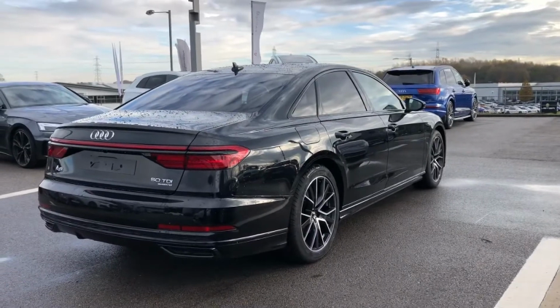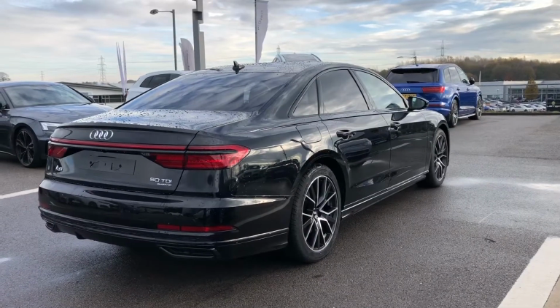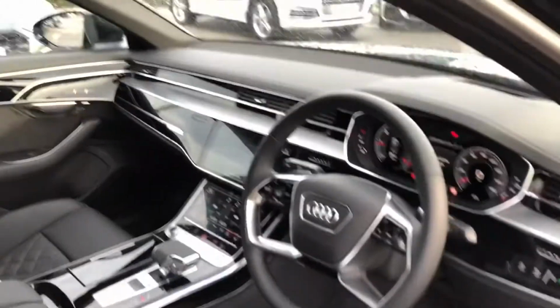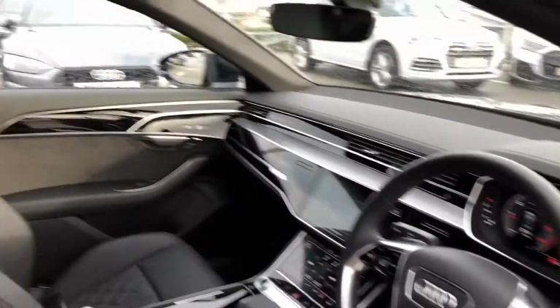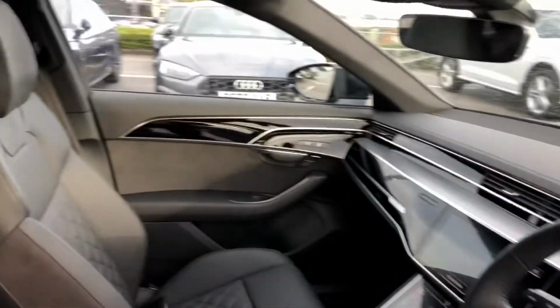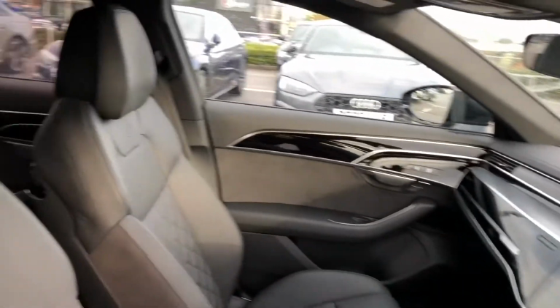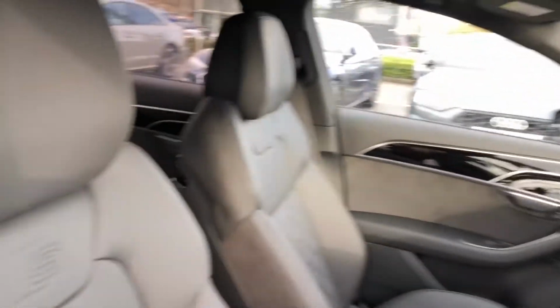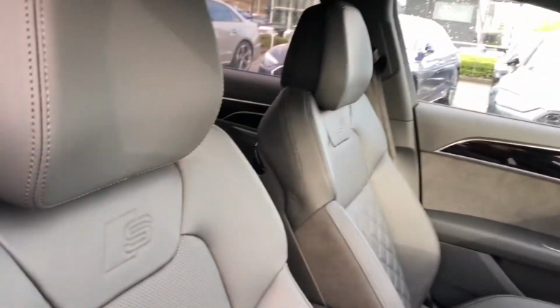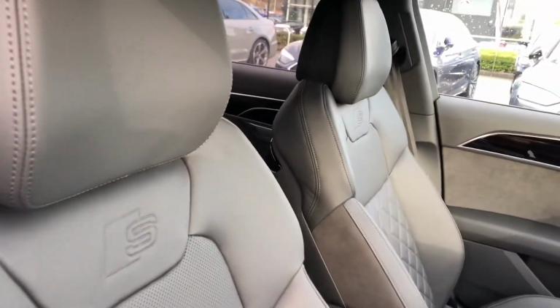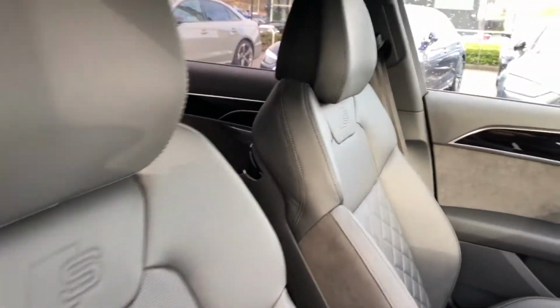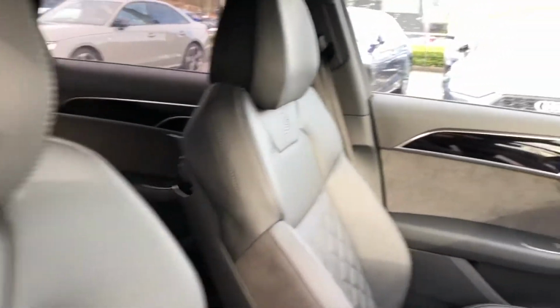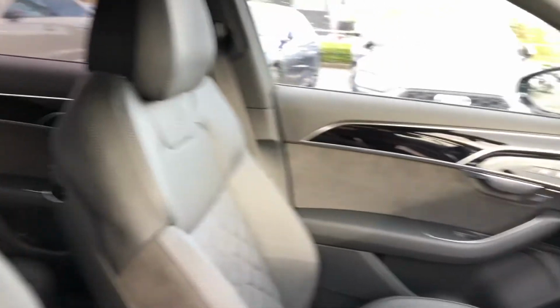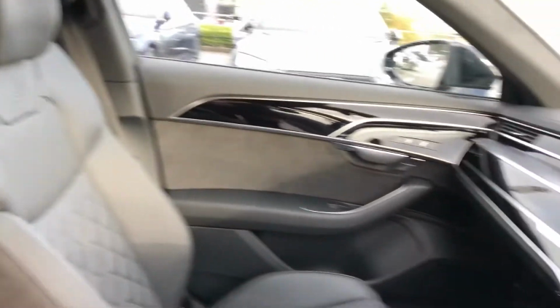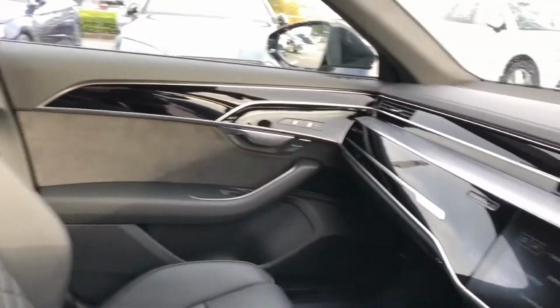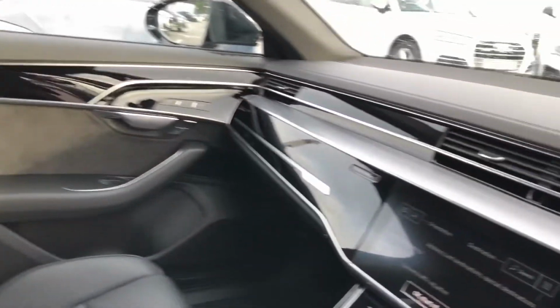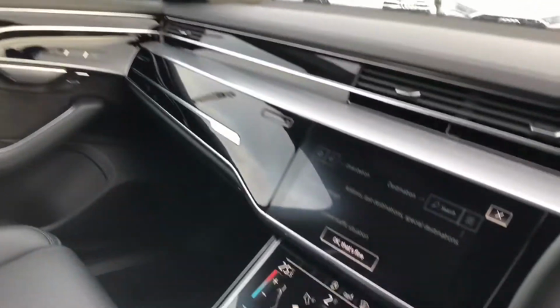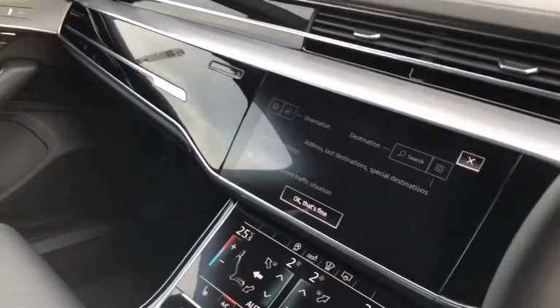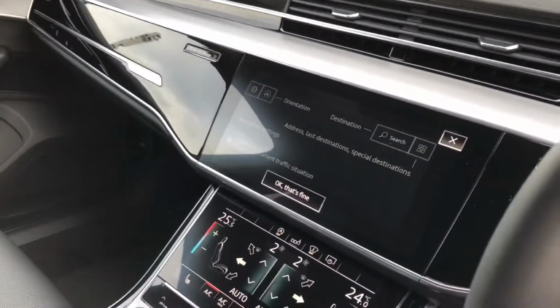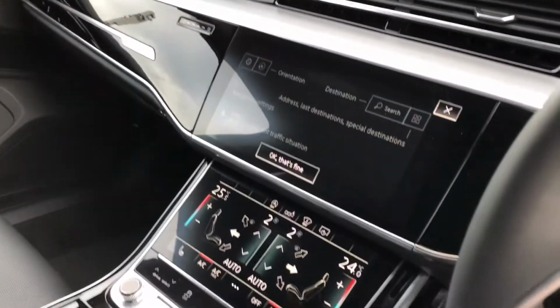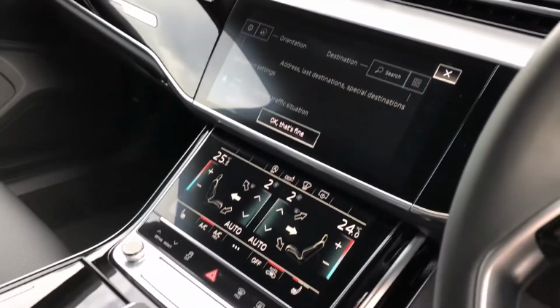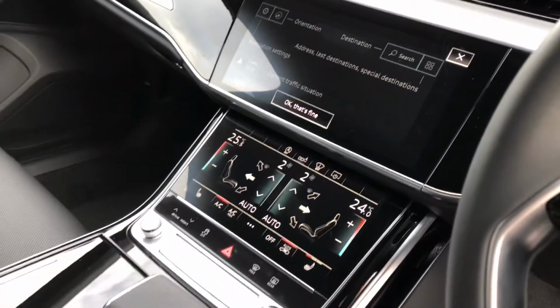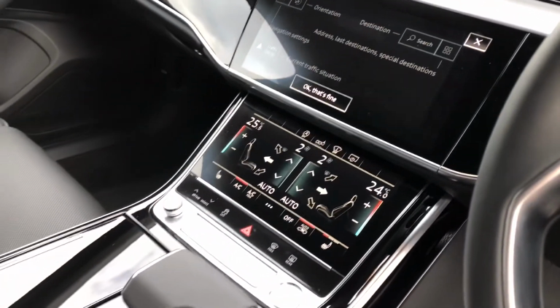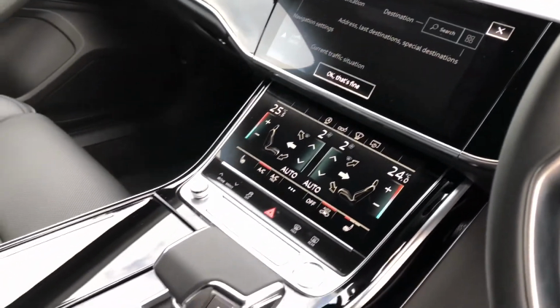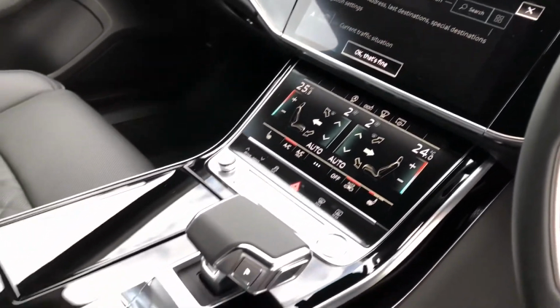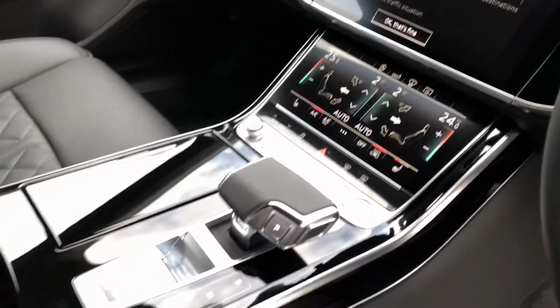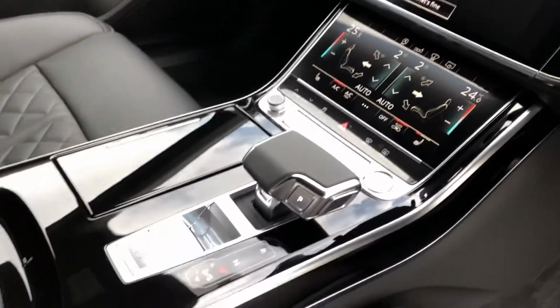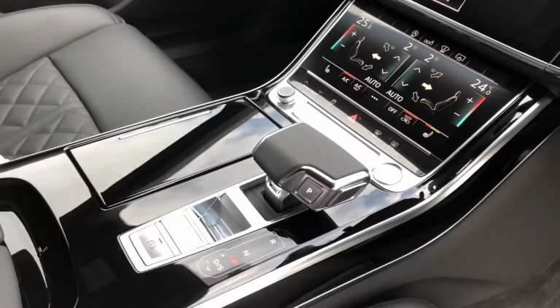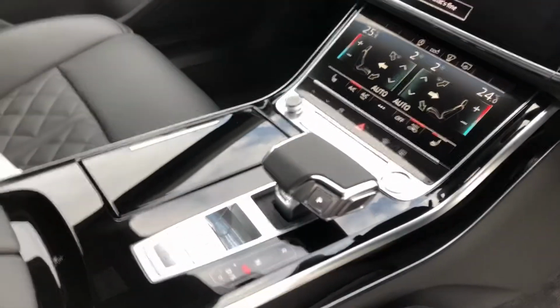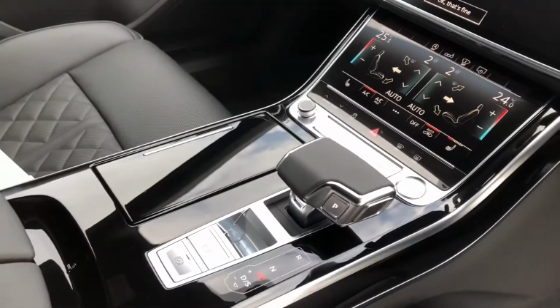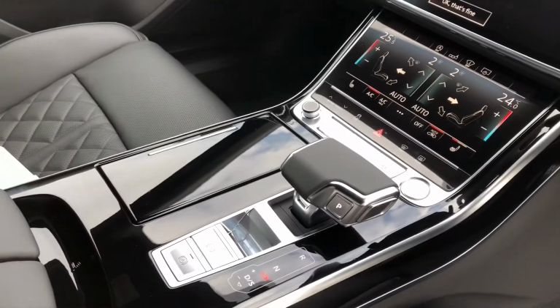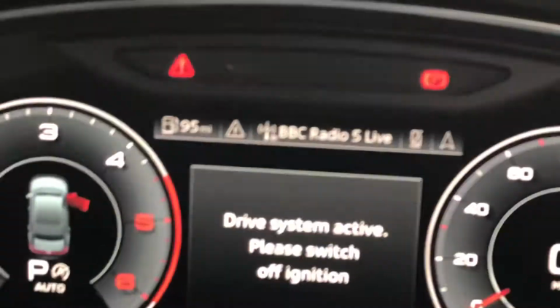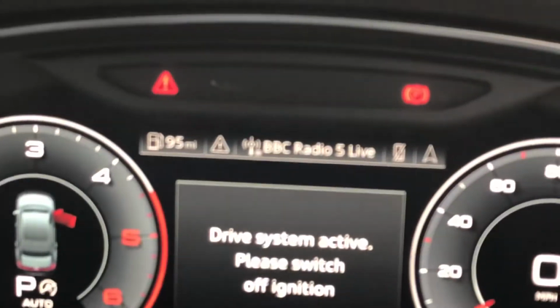It comes with the rear view camera as well as privacy glass in the back and a power operated tailgate, fully leather super sport front seats, and black gloss inlays surrounding the dual screens which are fully touch screen including navigation and air conditioning.